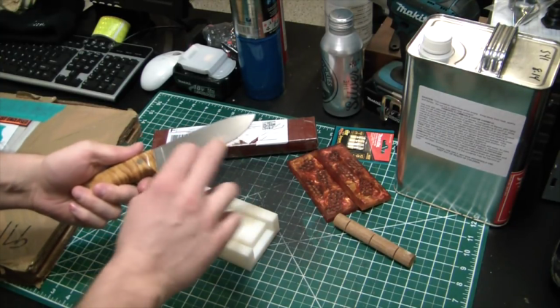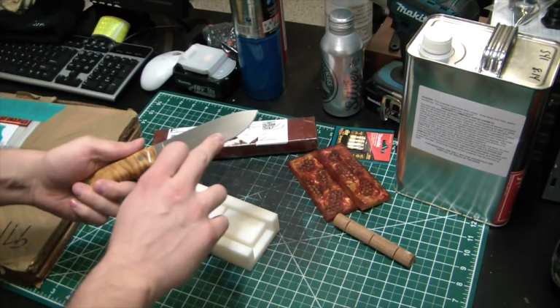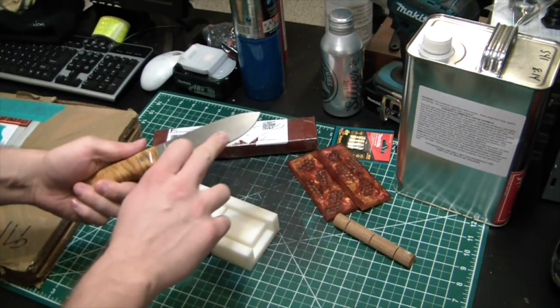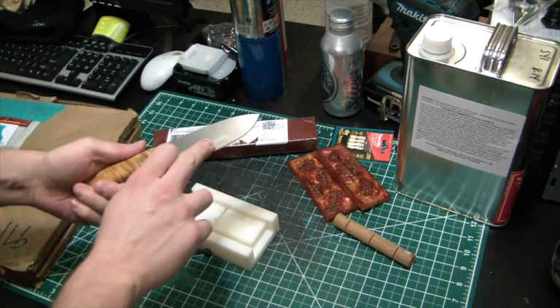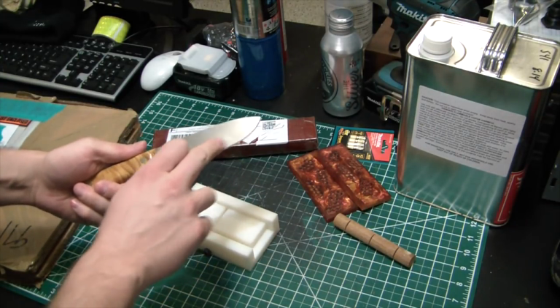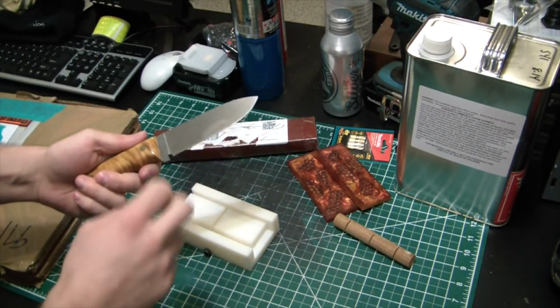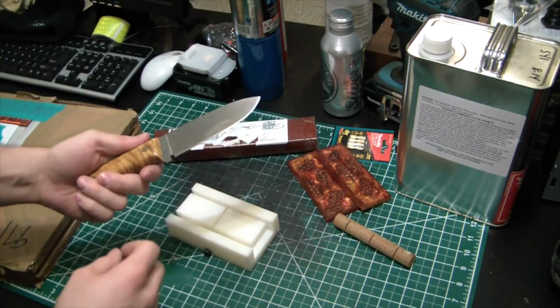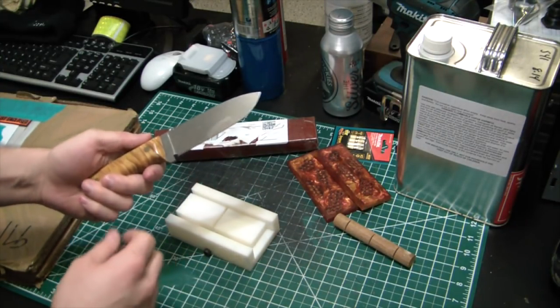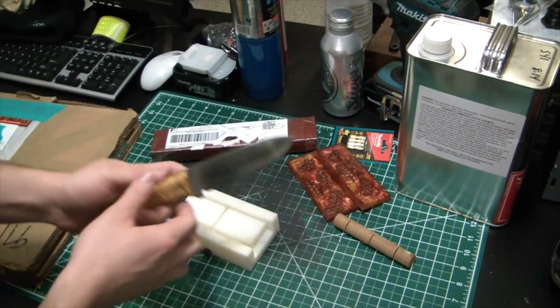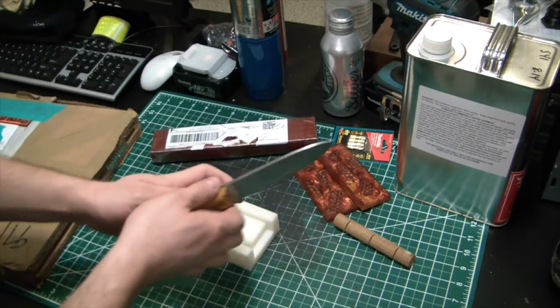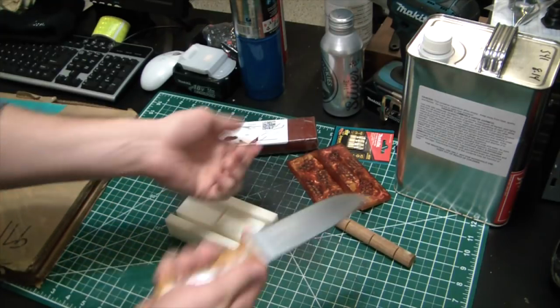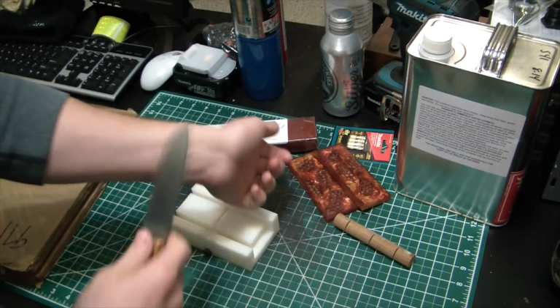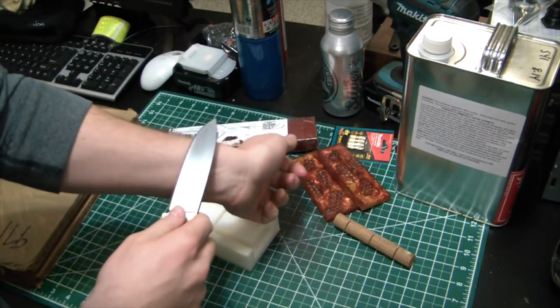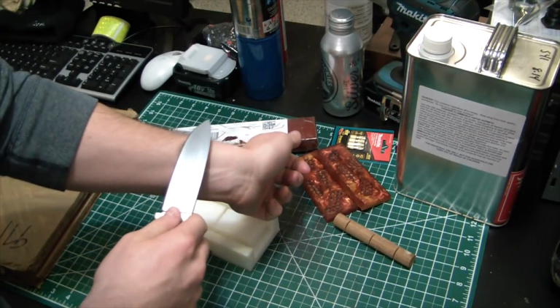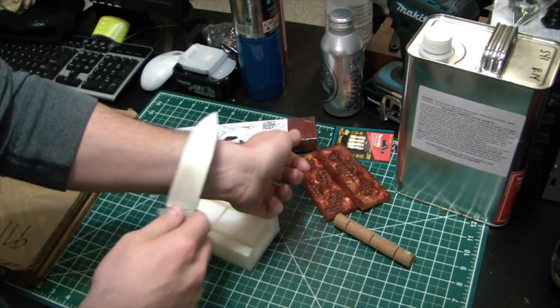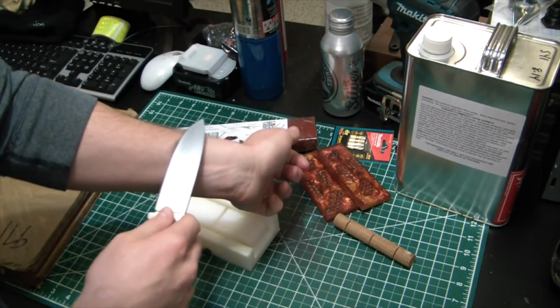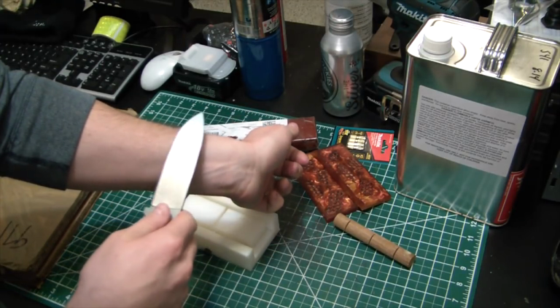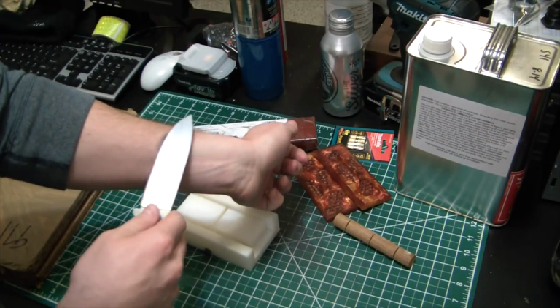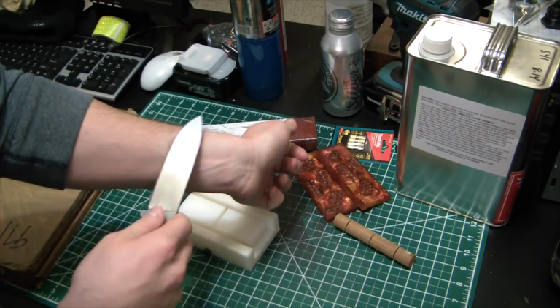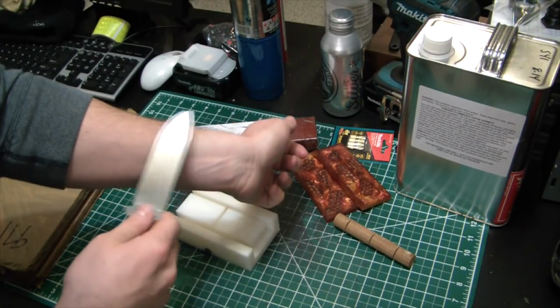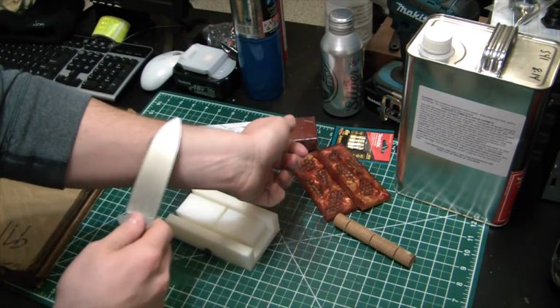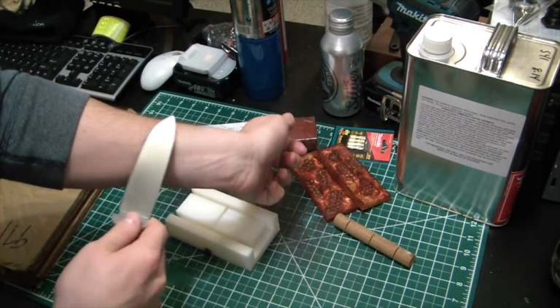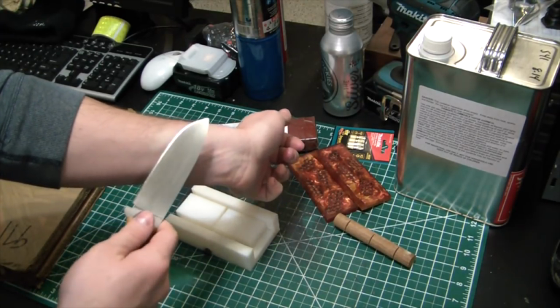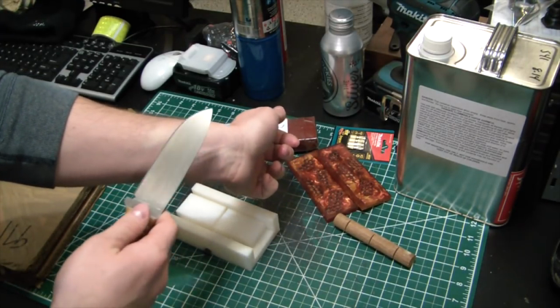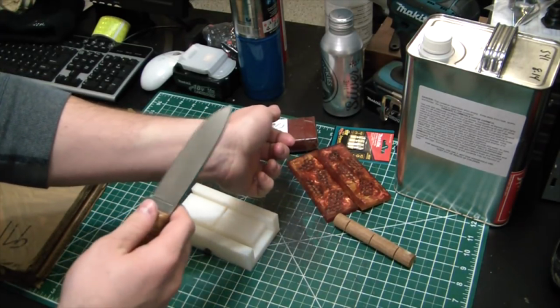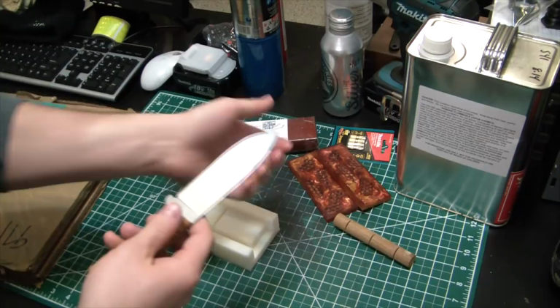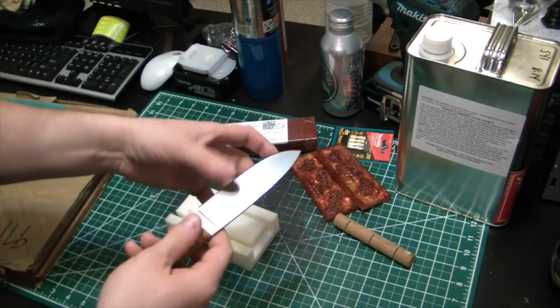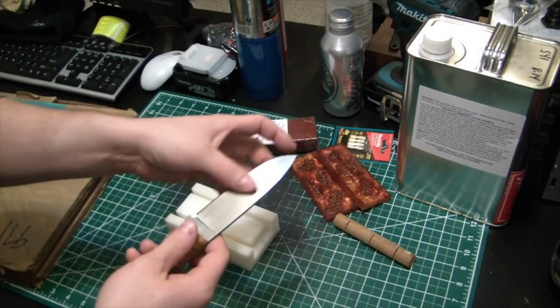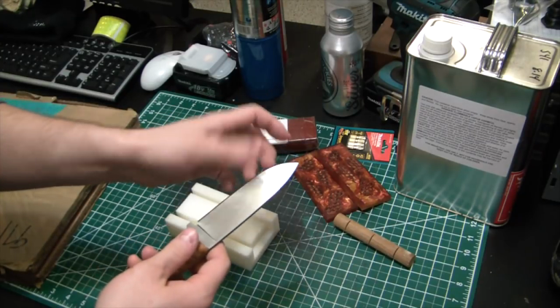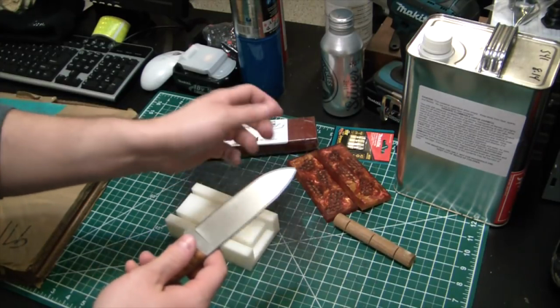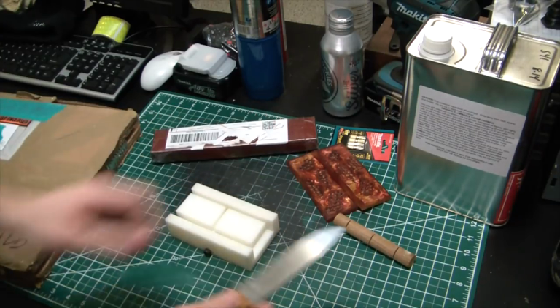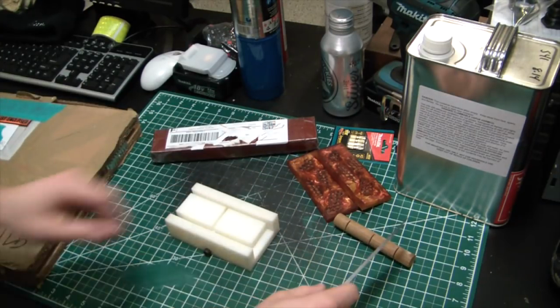This one is starting to get a little bit of surface rust on her, but it should still be fine — it's just pretty aggressively sharp, cutting hair pretty nice still.